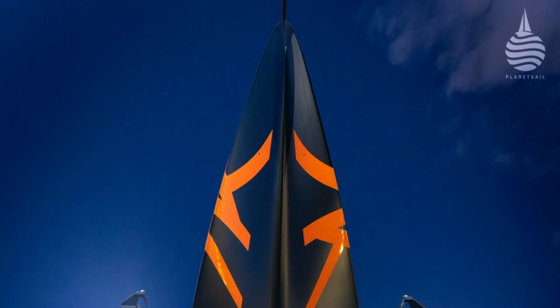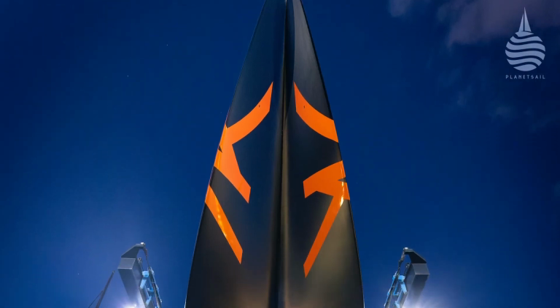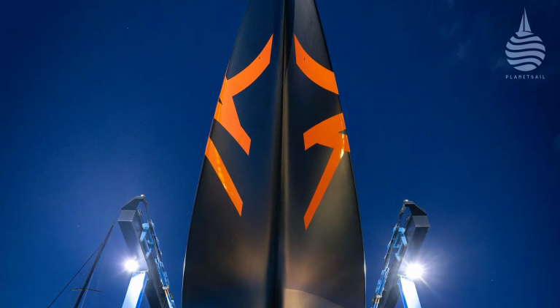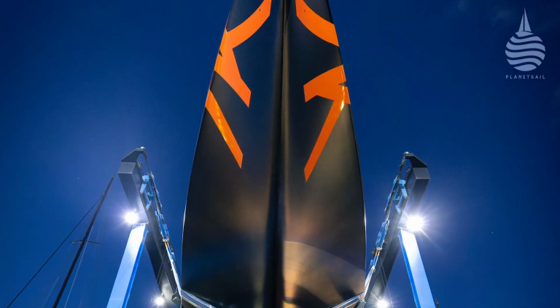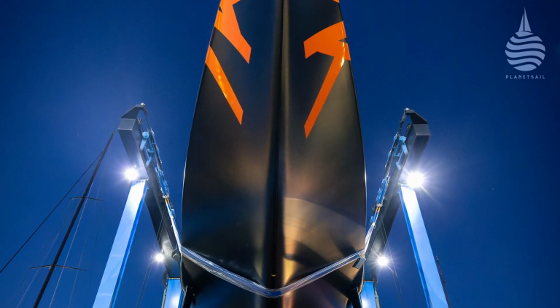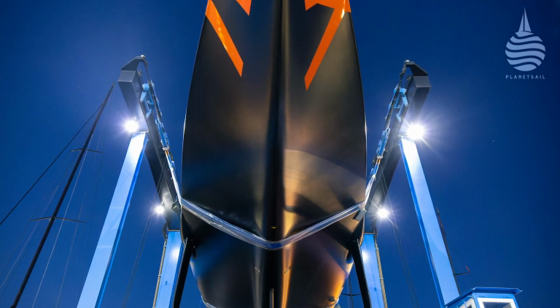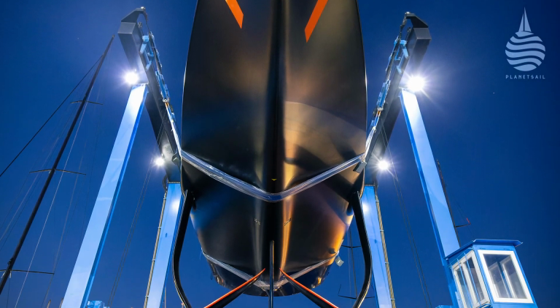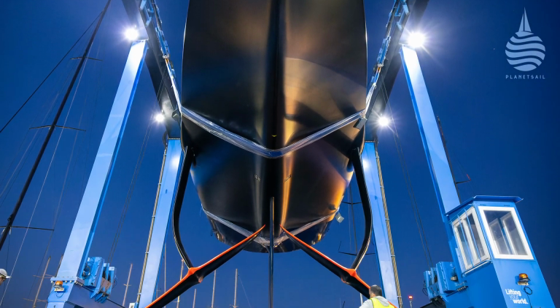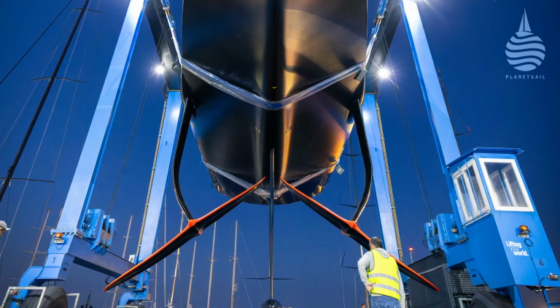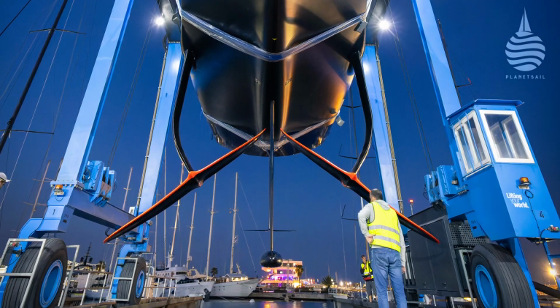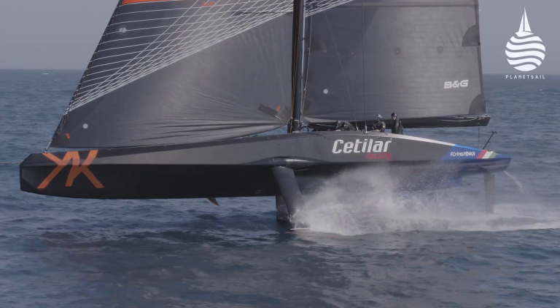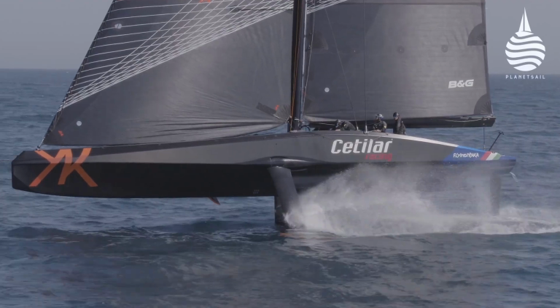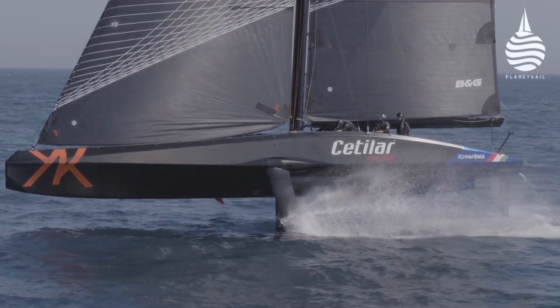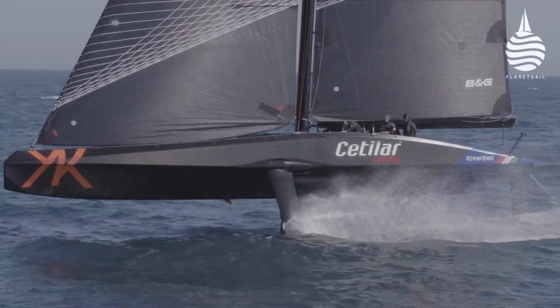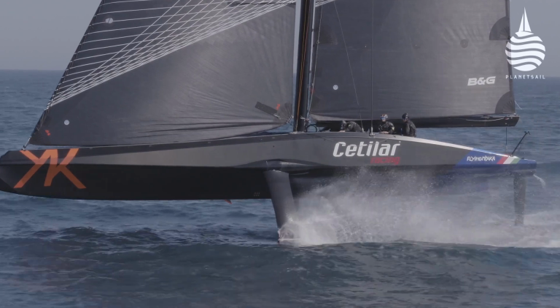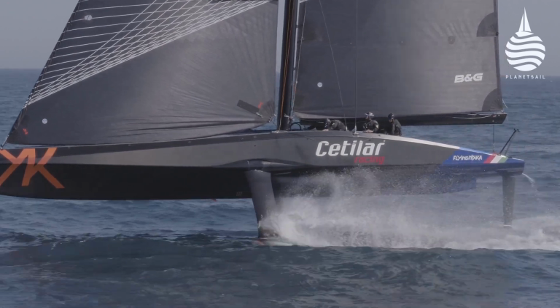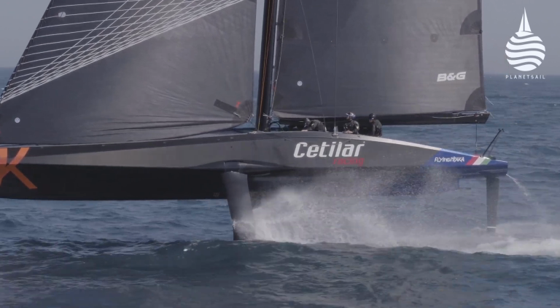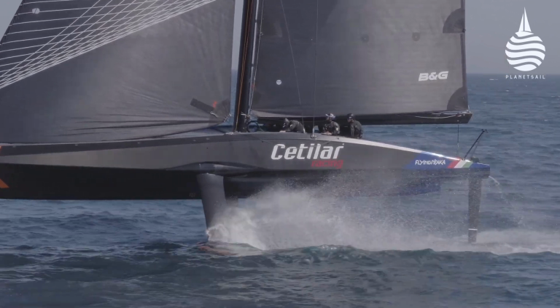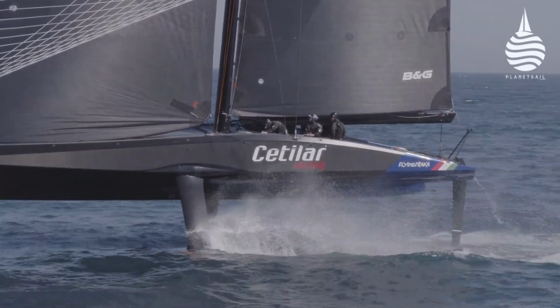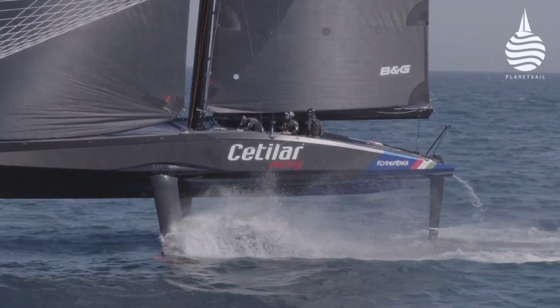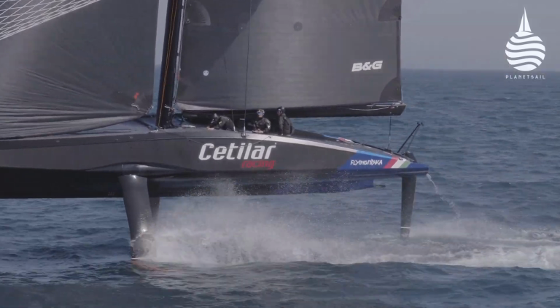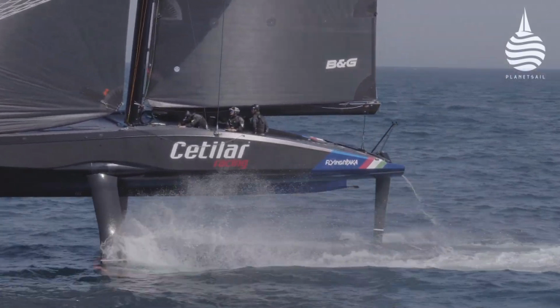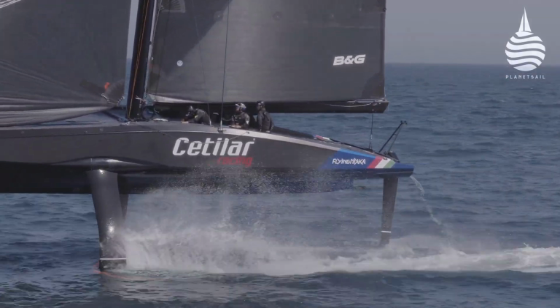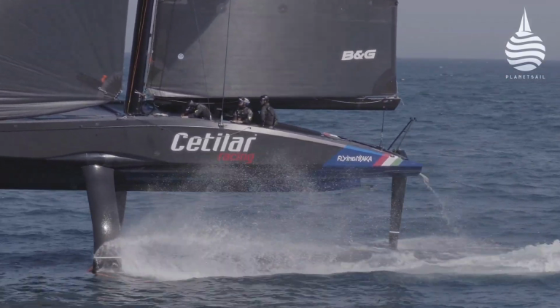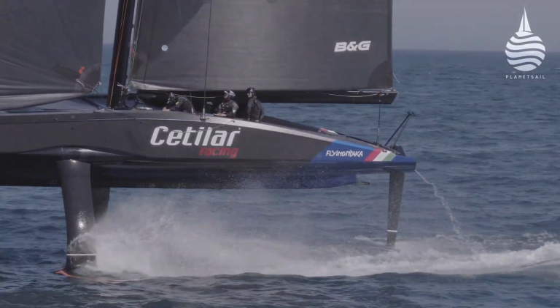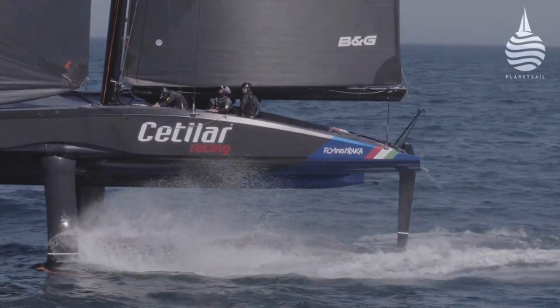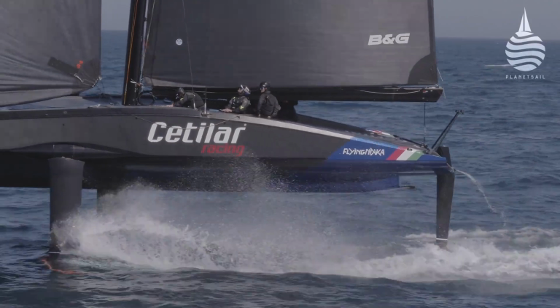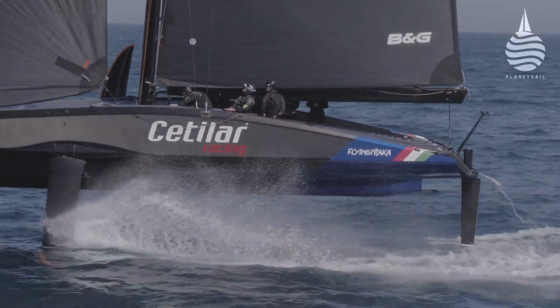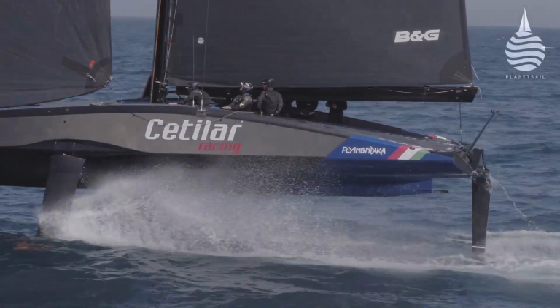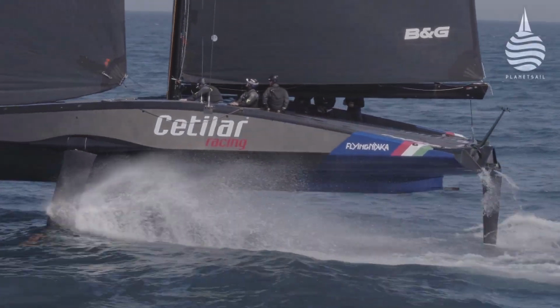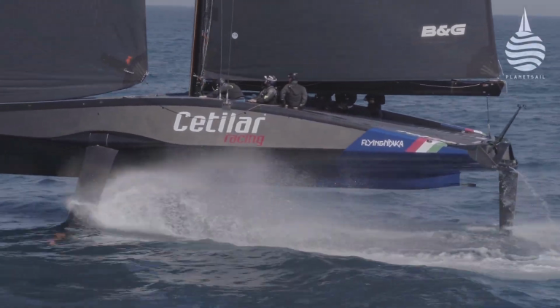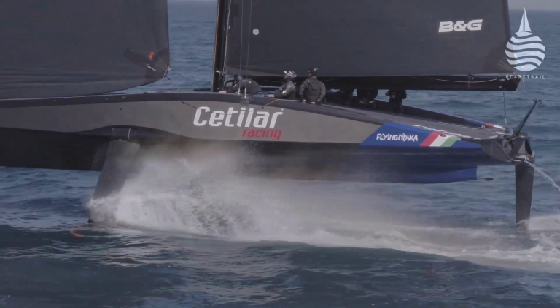One of their latest boats is the extraordinary foiling monohull keelboat Flying Nica. This is a concept that relies entirely on building to a very high level of accuracy, exactly the territory that King Marine excel in.